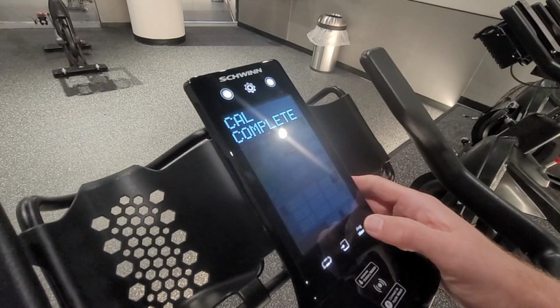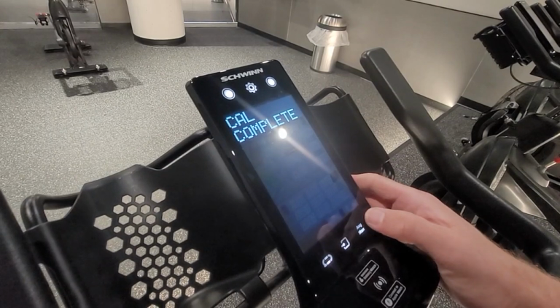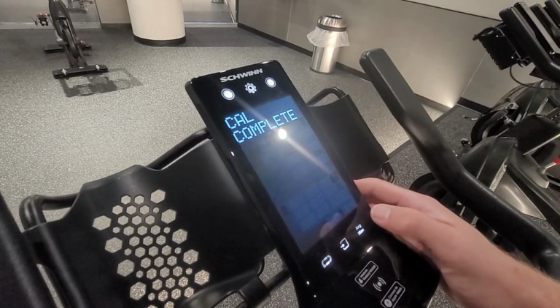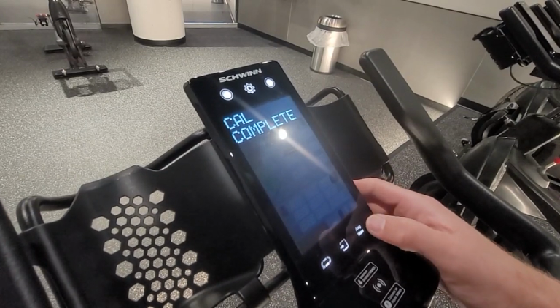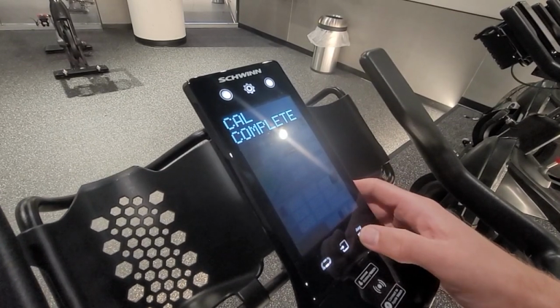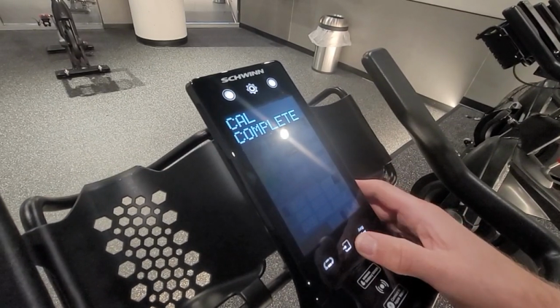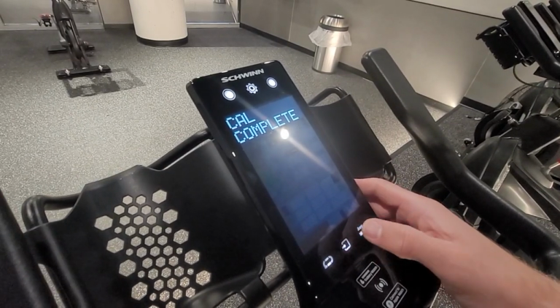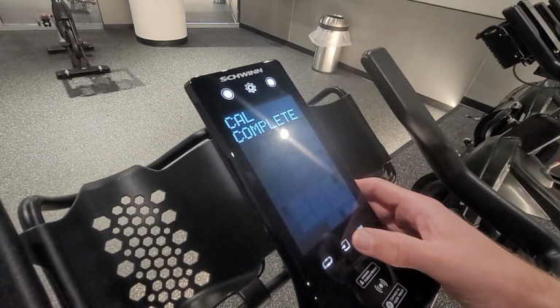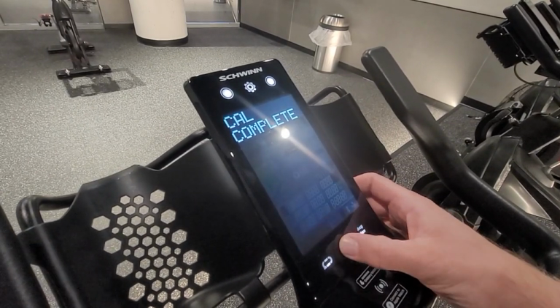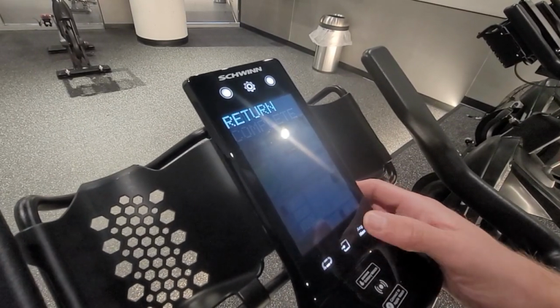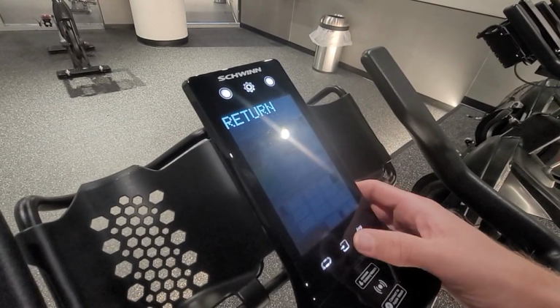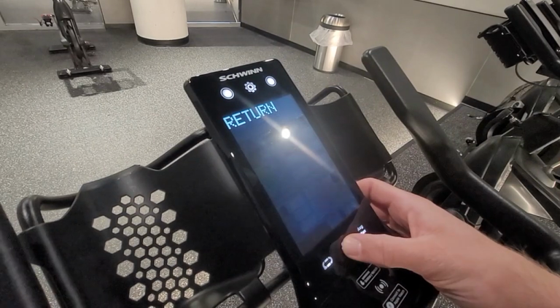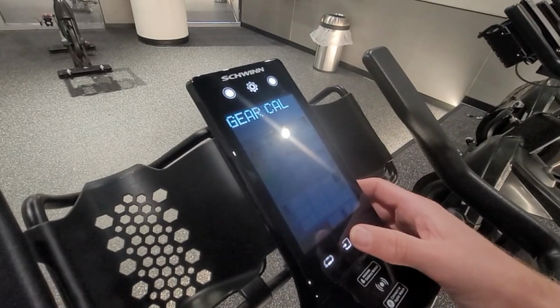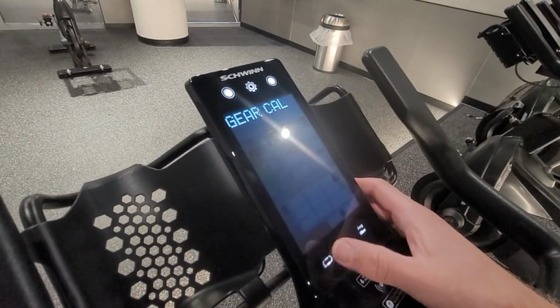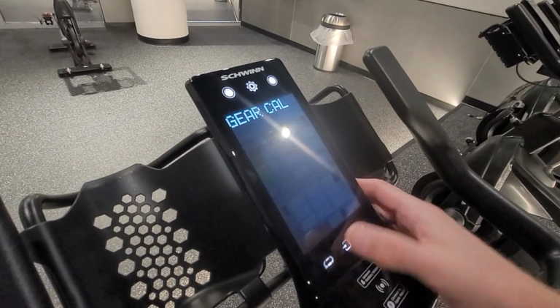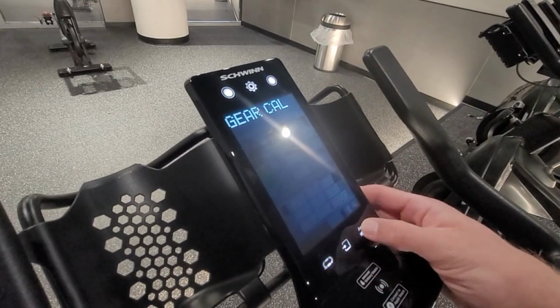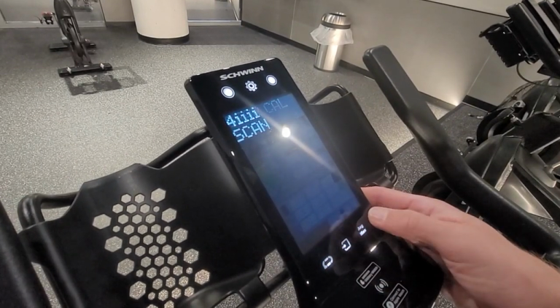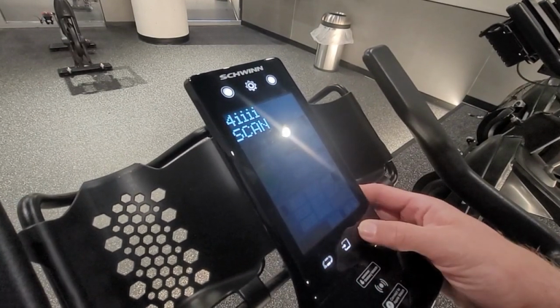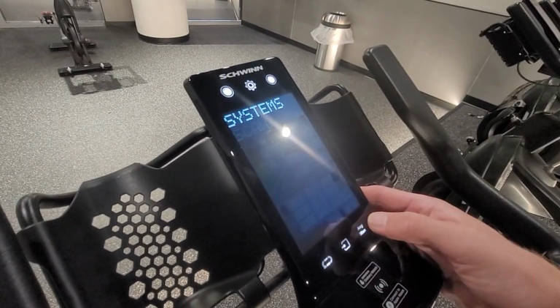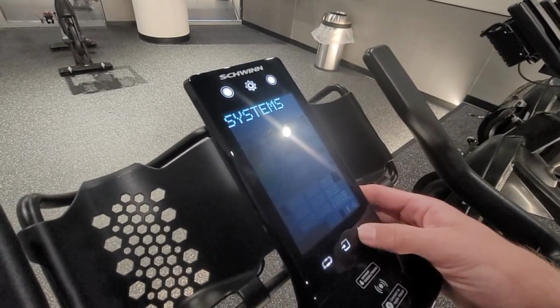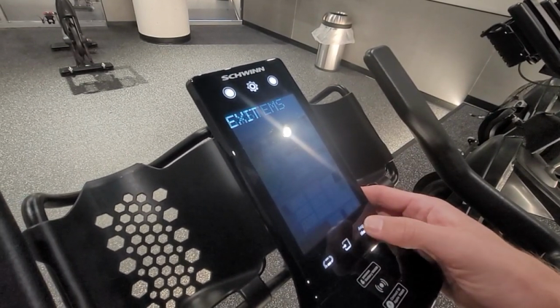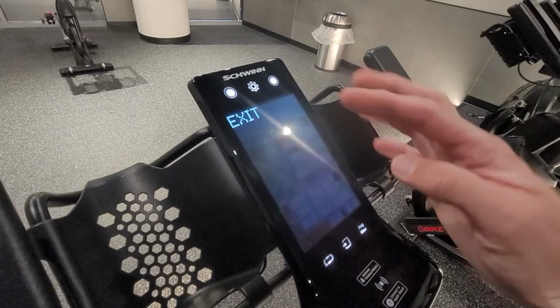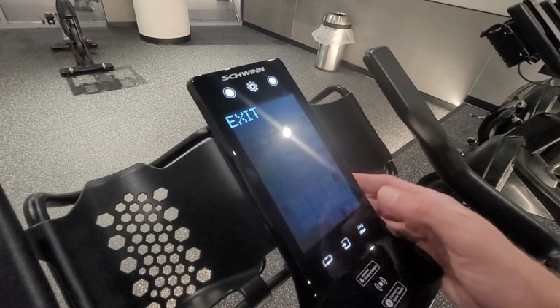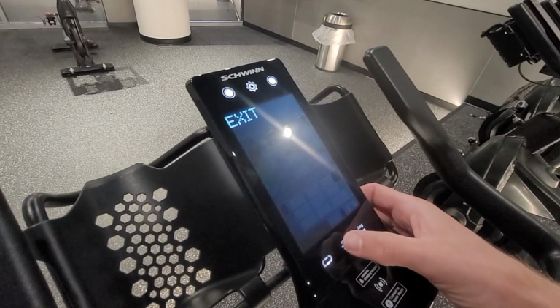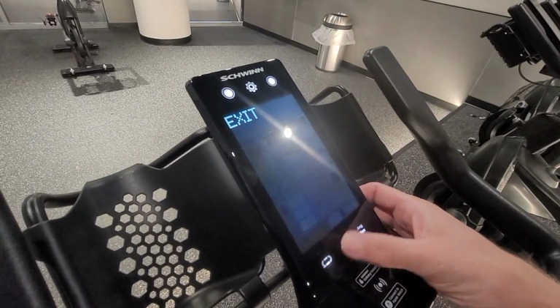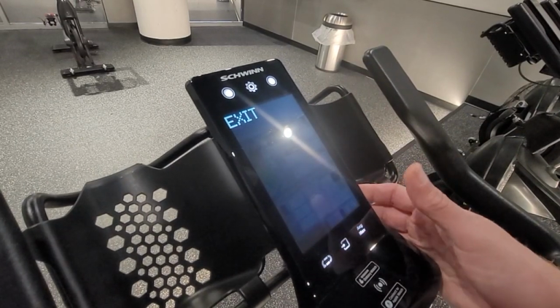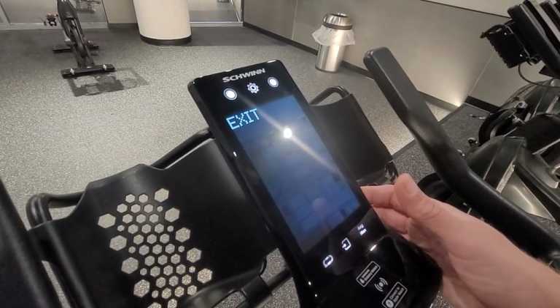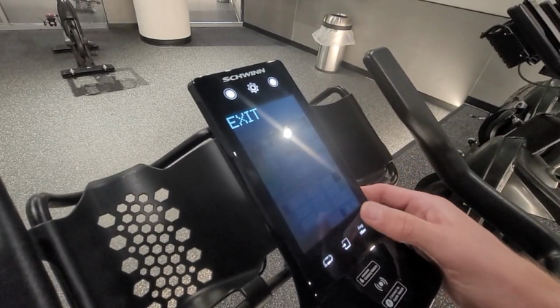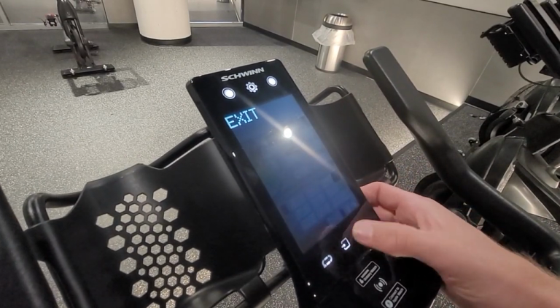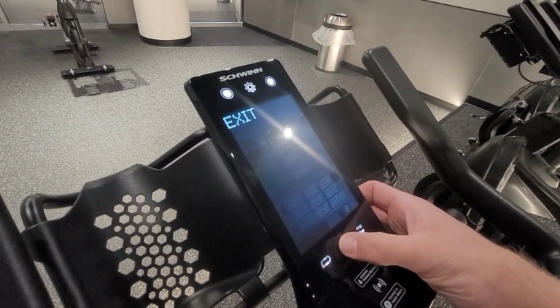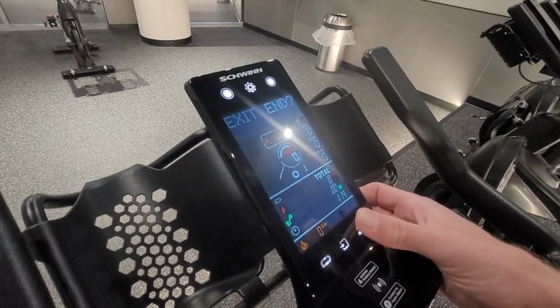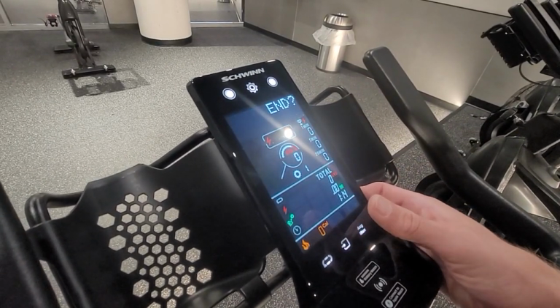If it says cal failed, redo the whole process. Then hit the enter button twice, go to the right, and hit exit. That is how you calibrate the power.